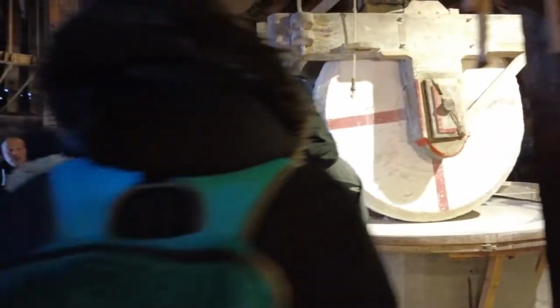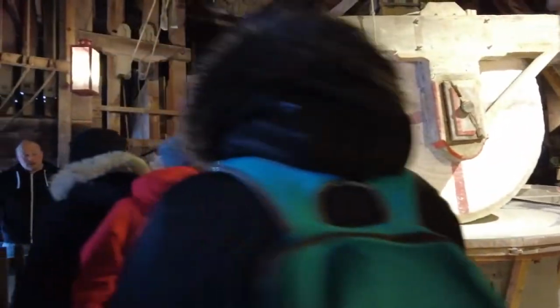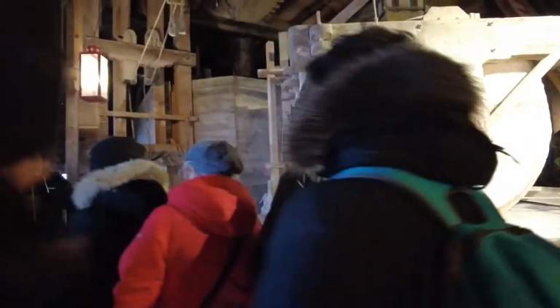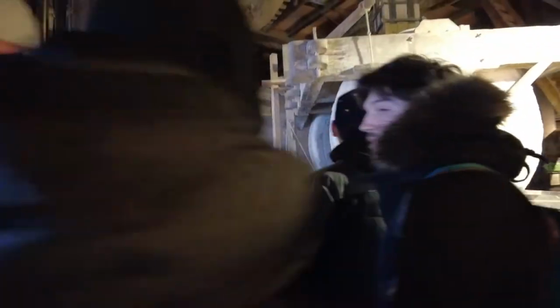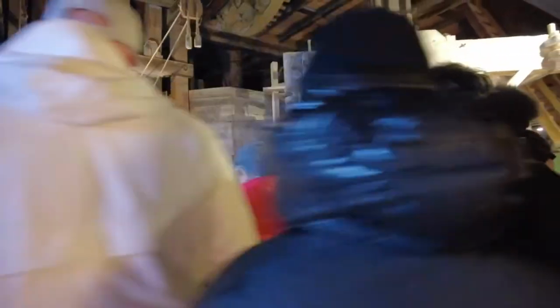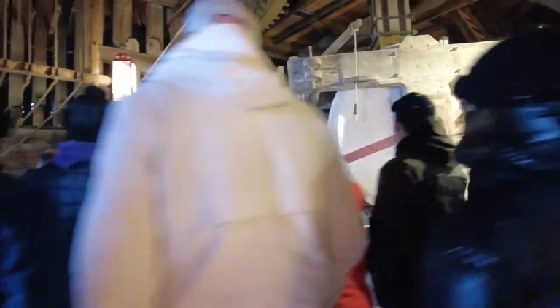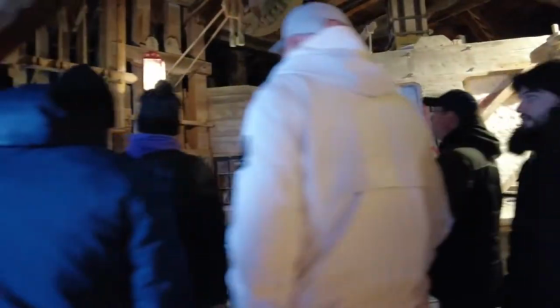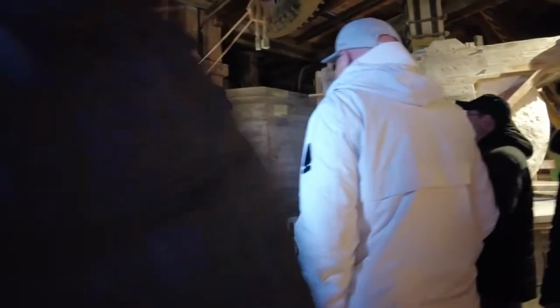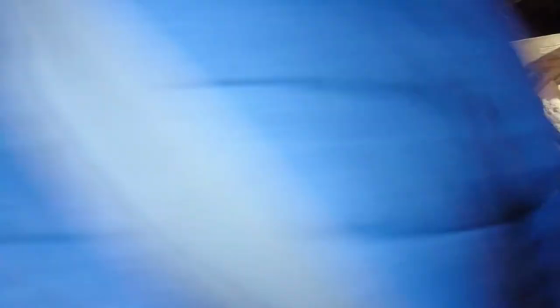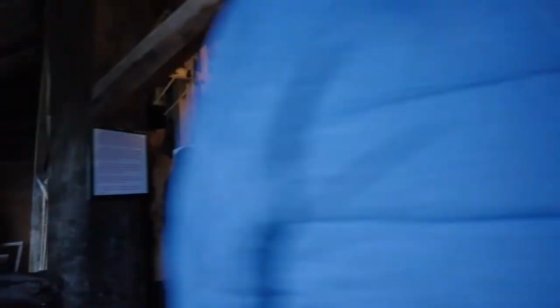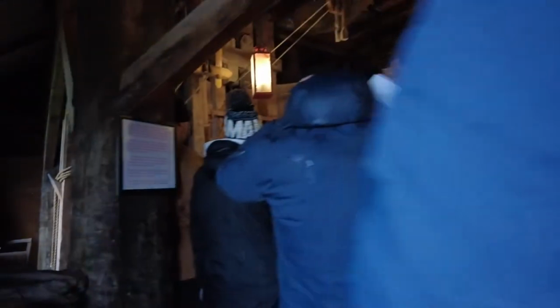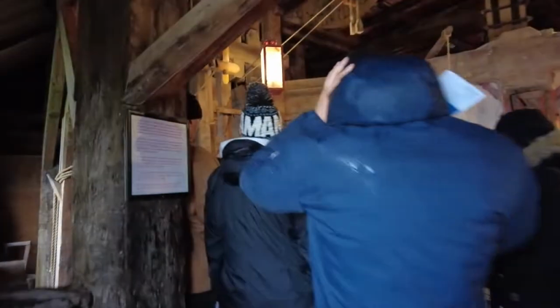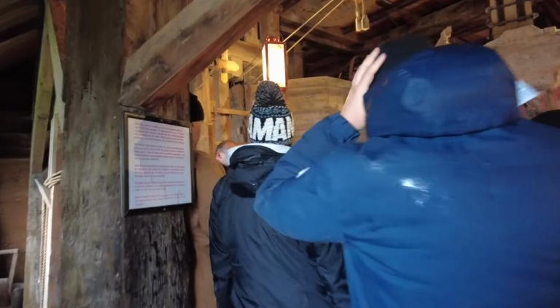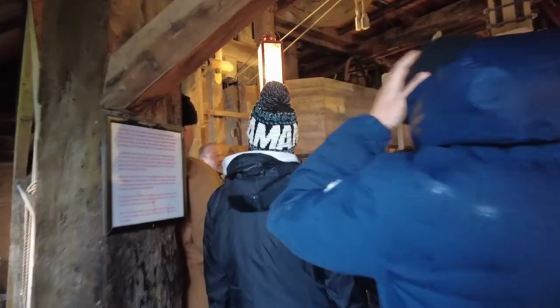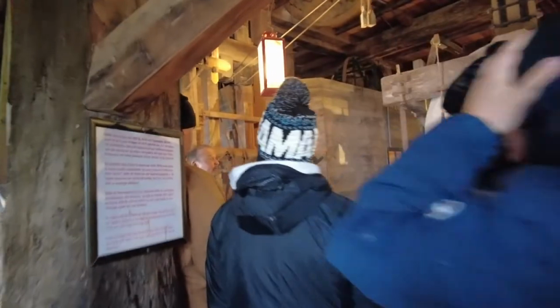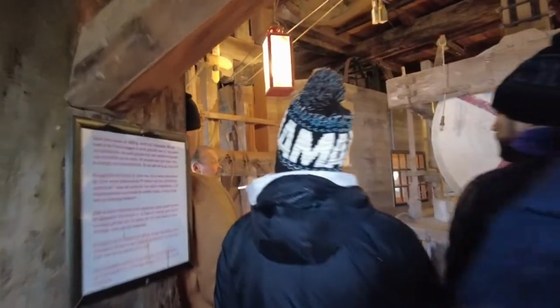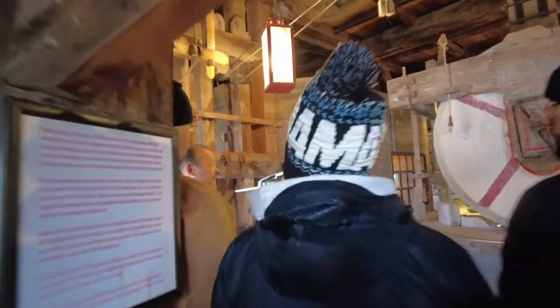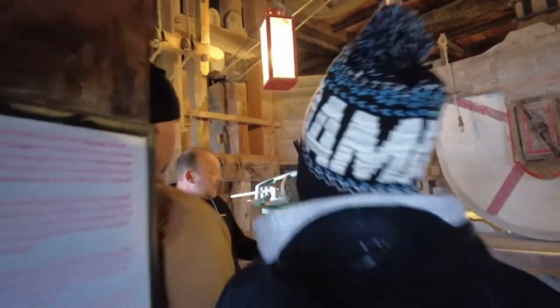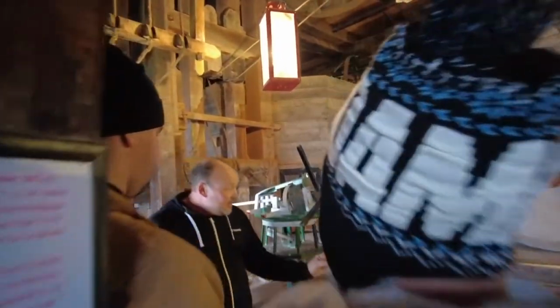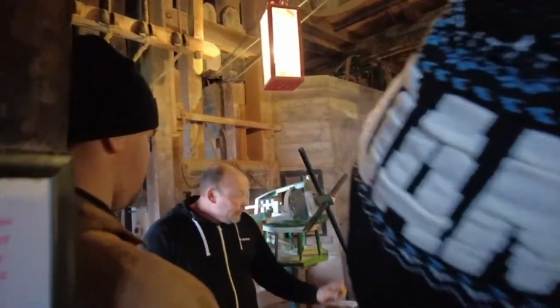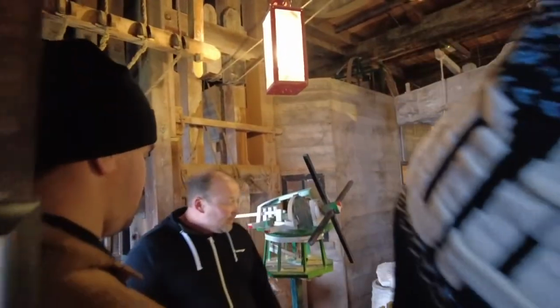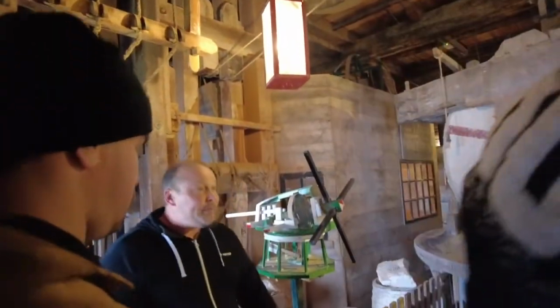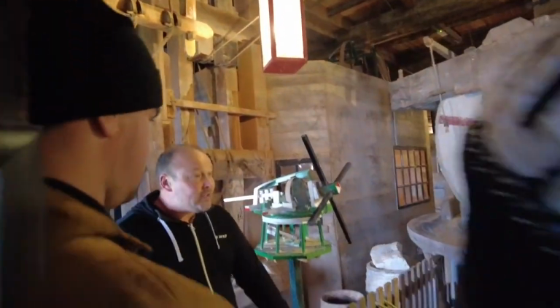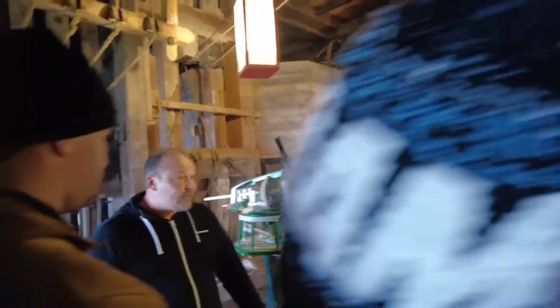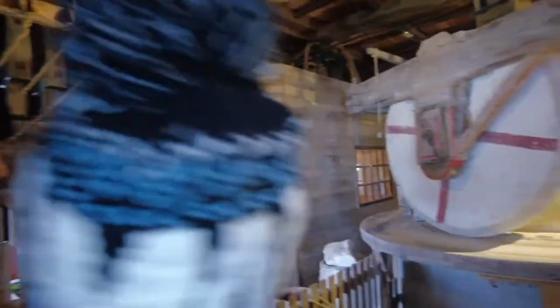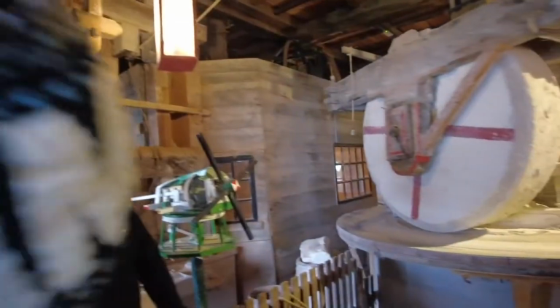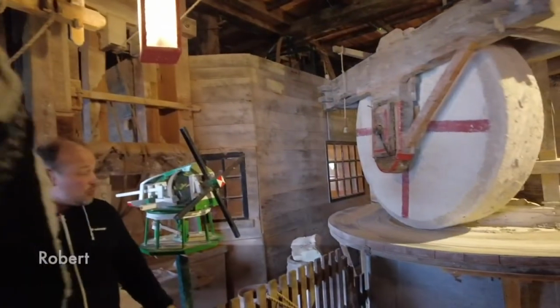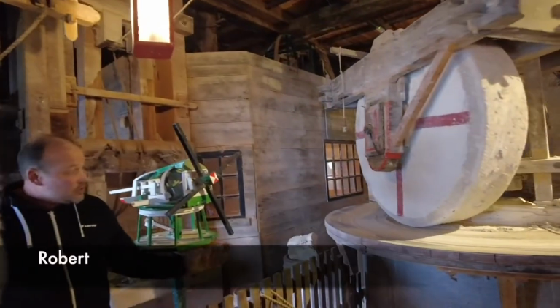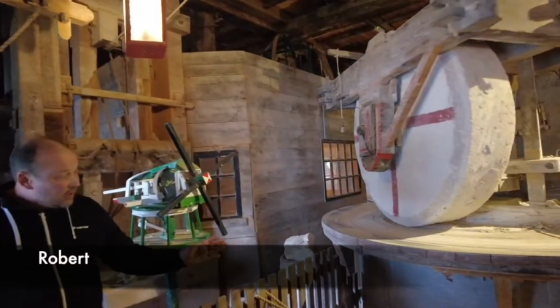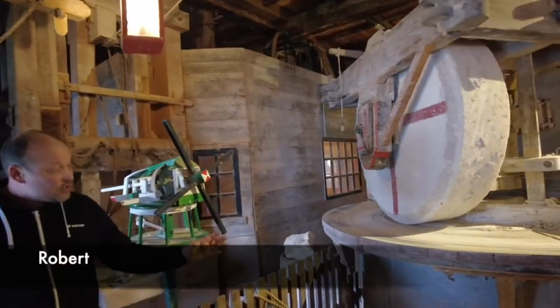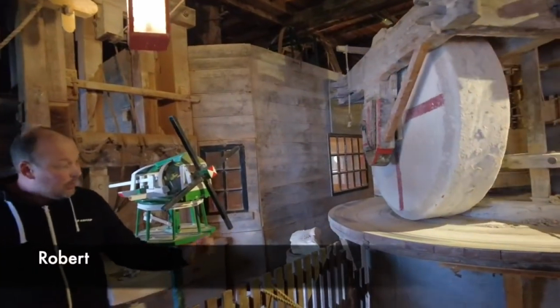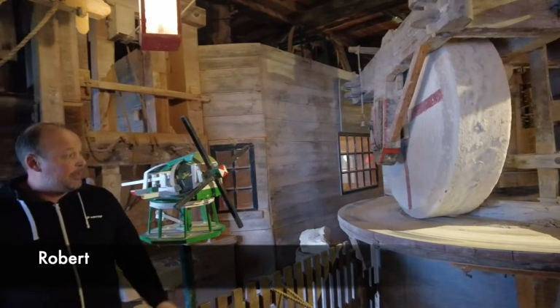Welcome to Fainting Mill Bridge. My name is Robert. I'm the miller here. This windmill was built in 1782 and started as an oil mill.